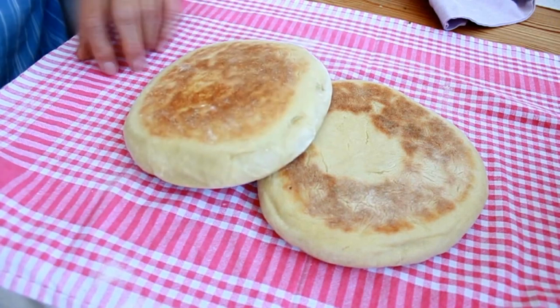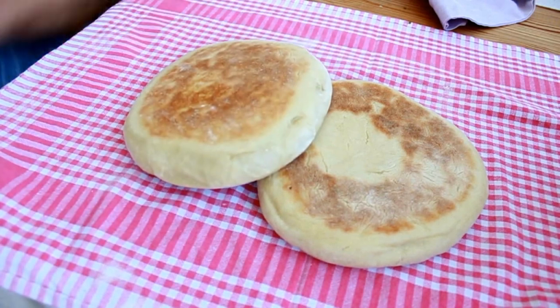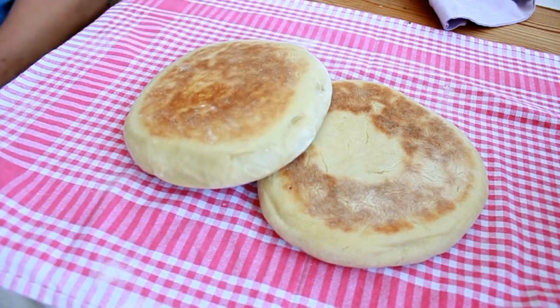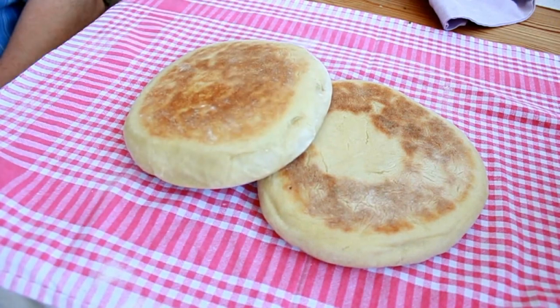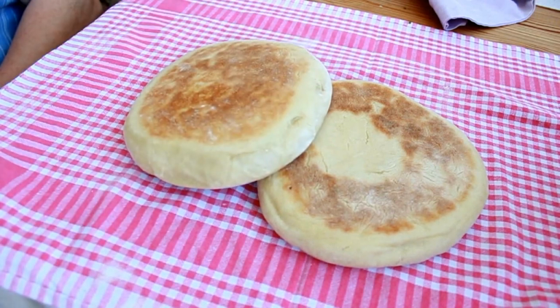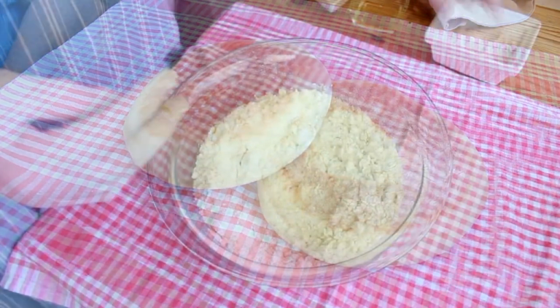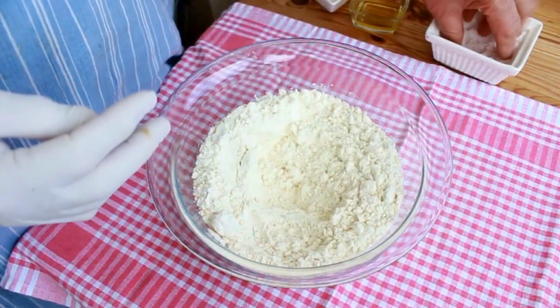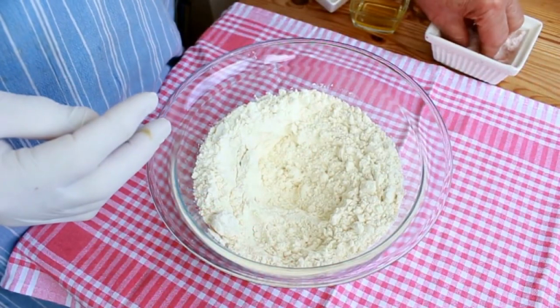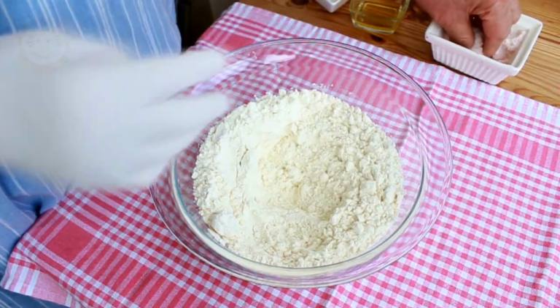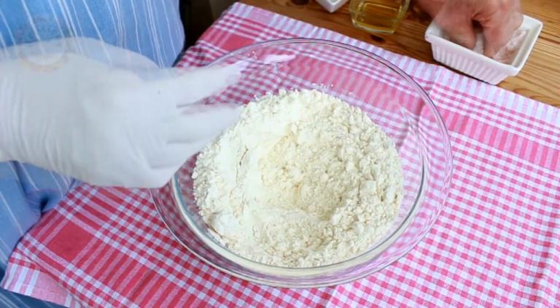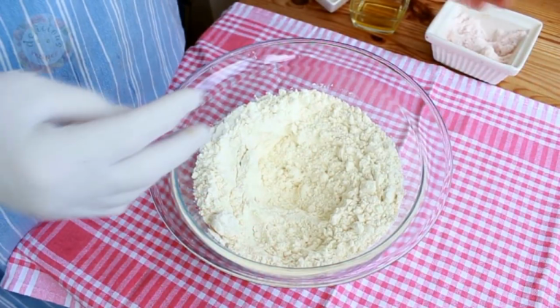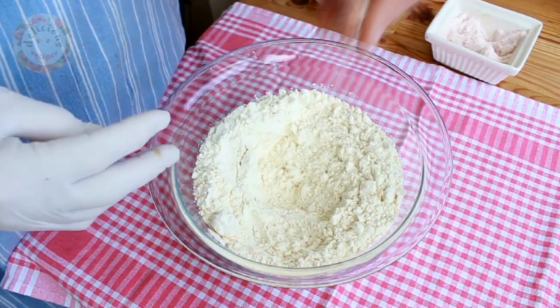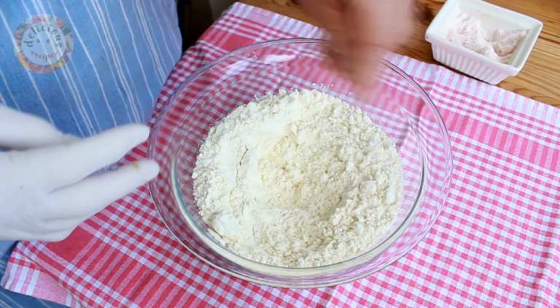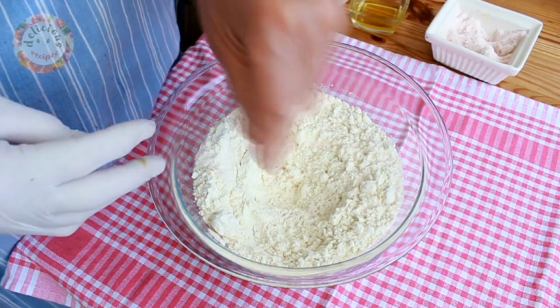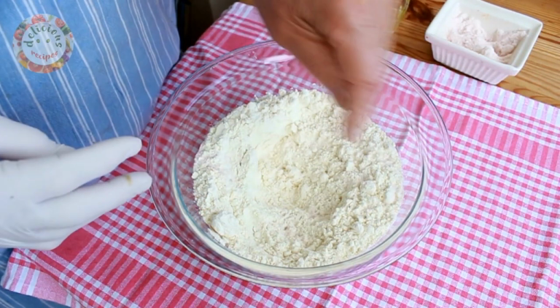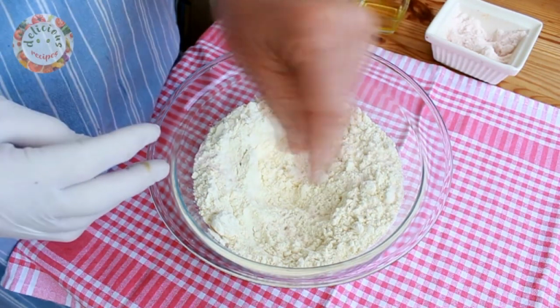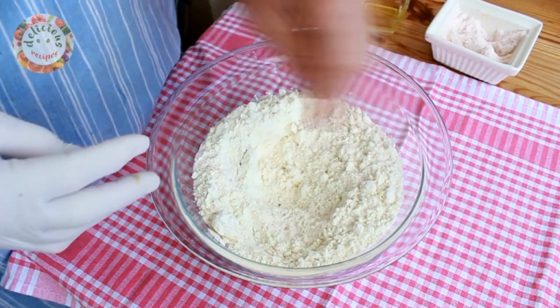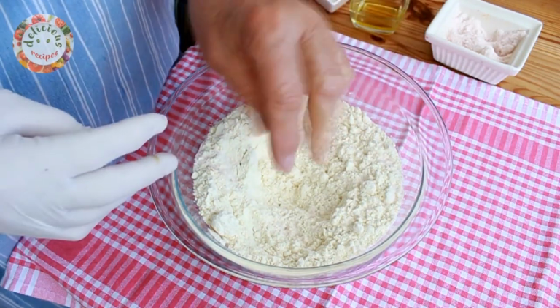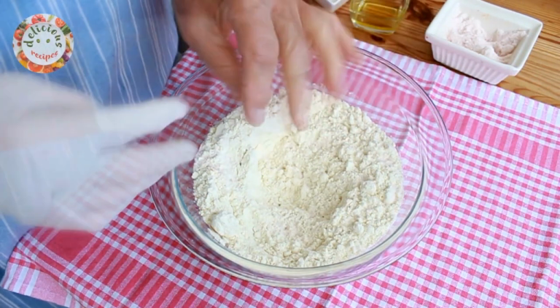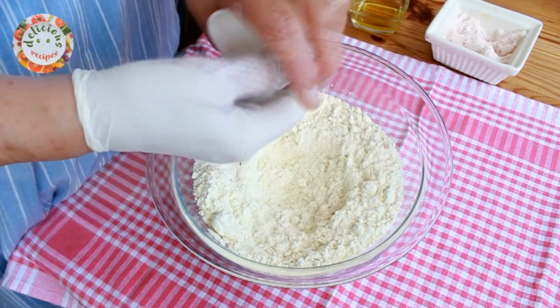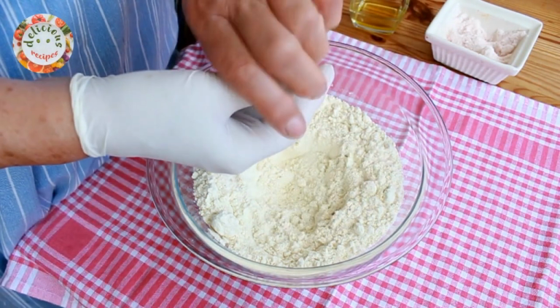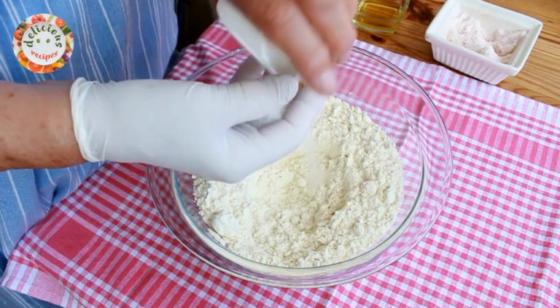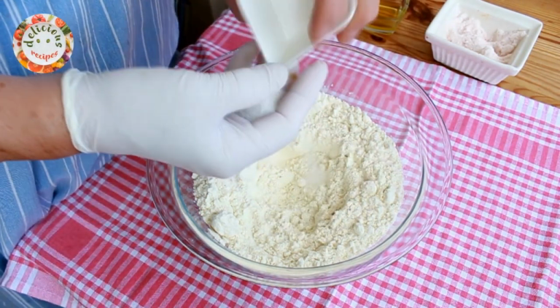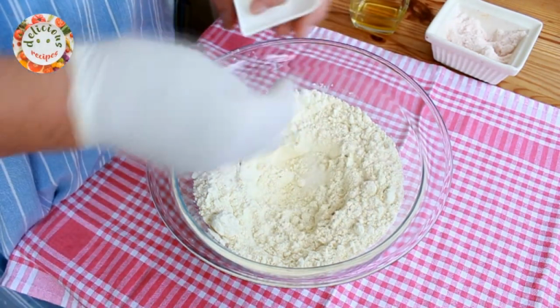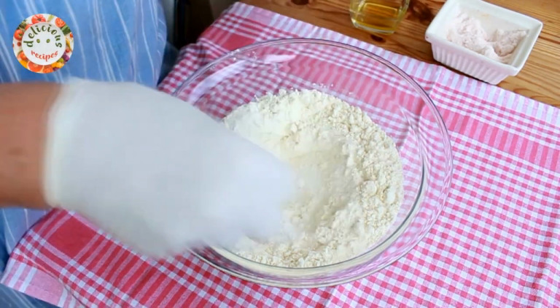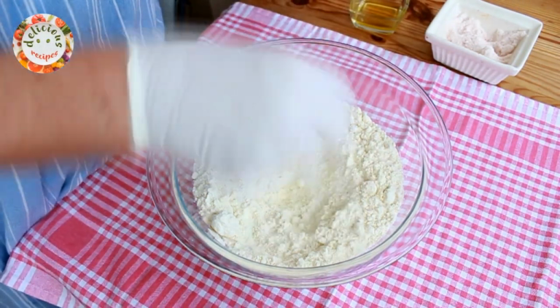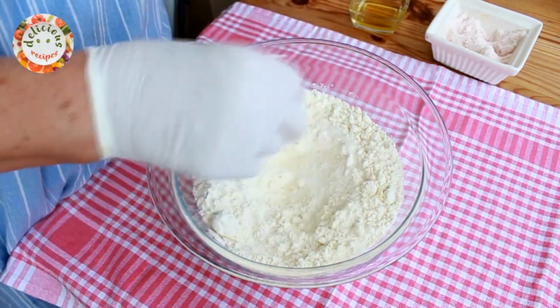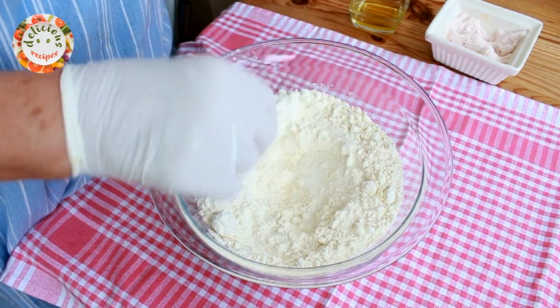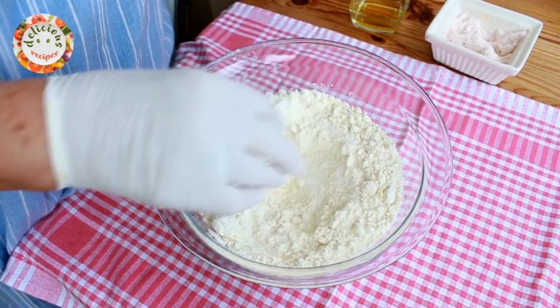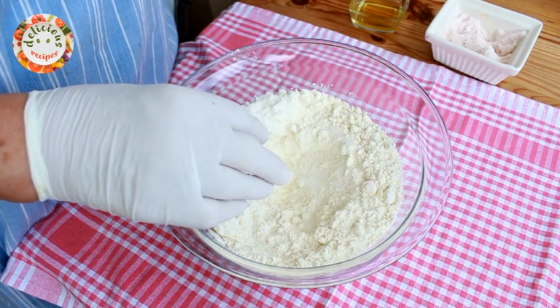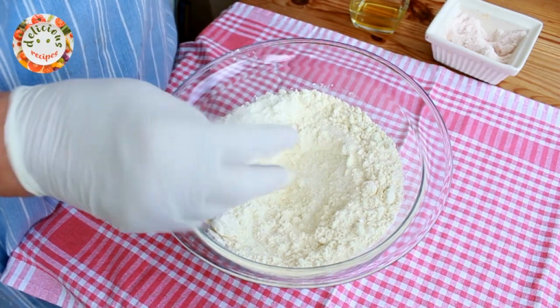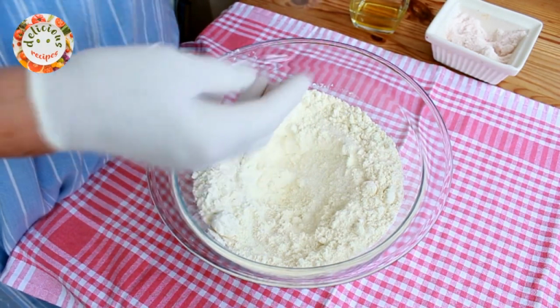We will be making leavened bread today. In 420 grams of all-purpose flour, I am adding half a teaspoon of salt and a dessert spoon of granulated sugar.